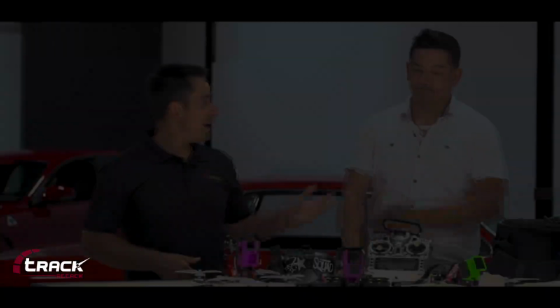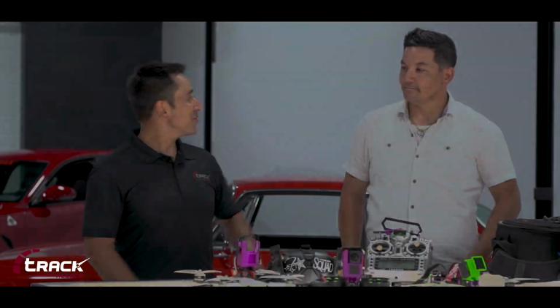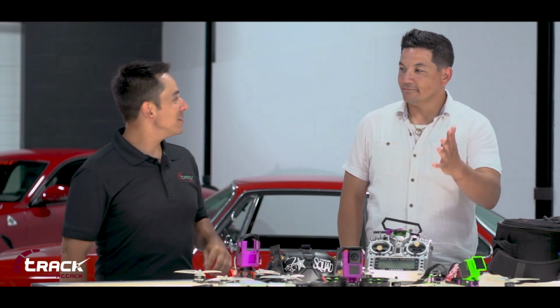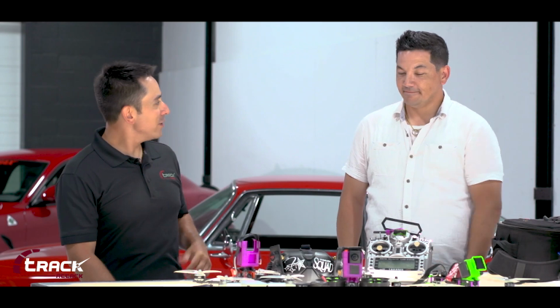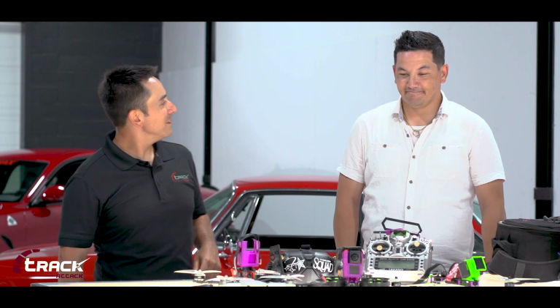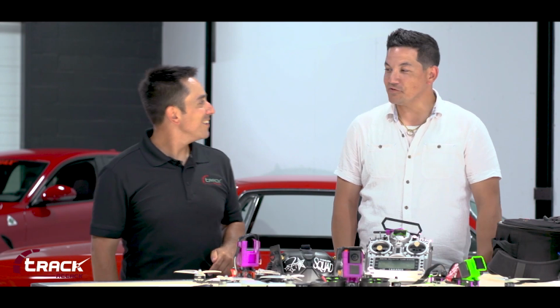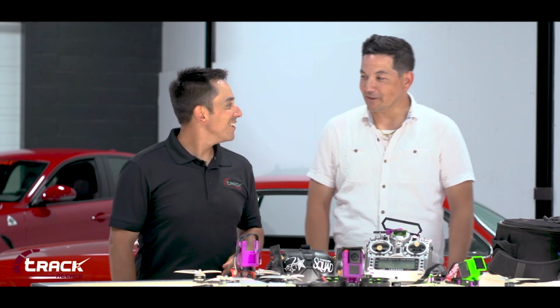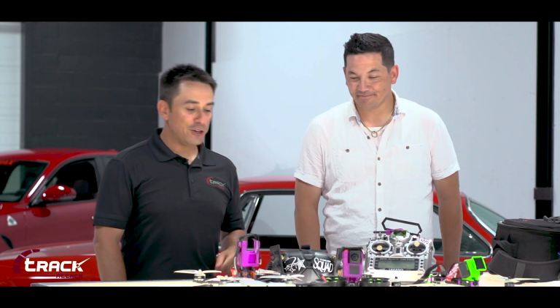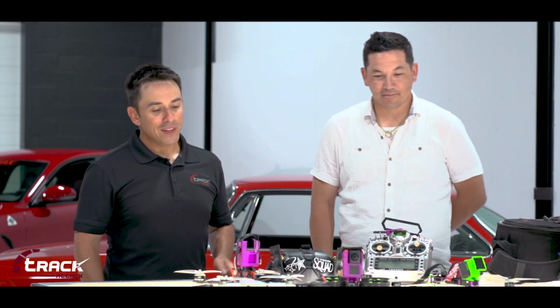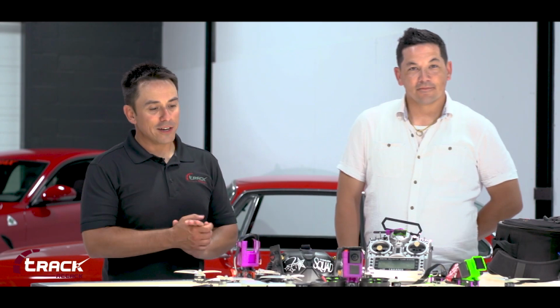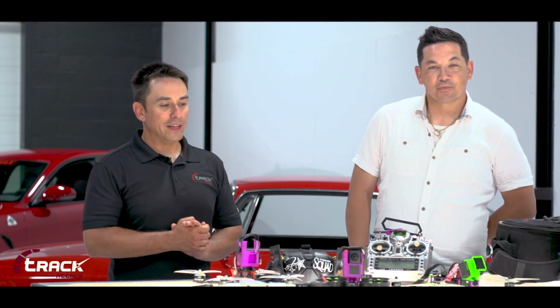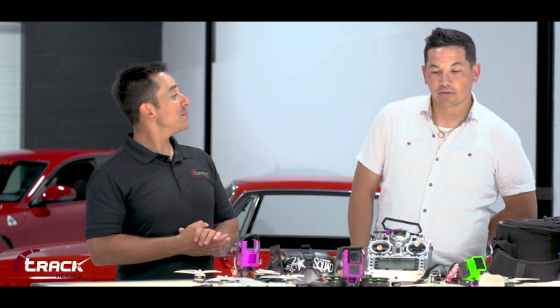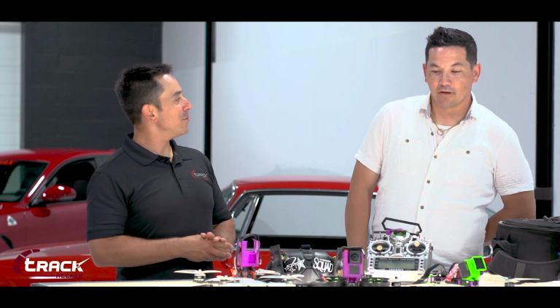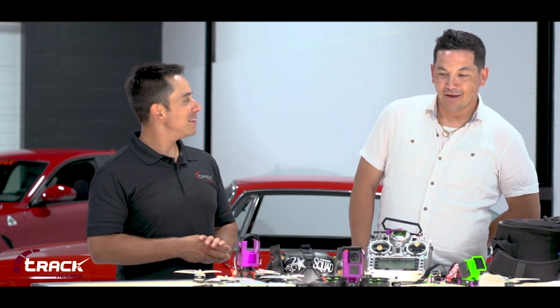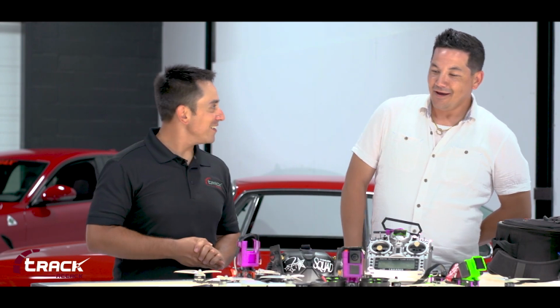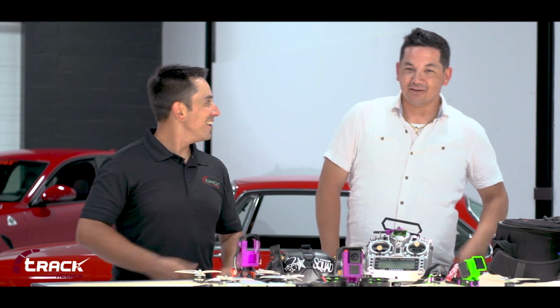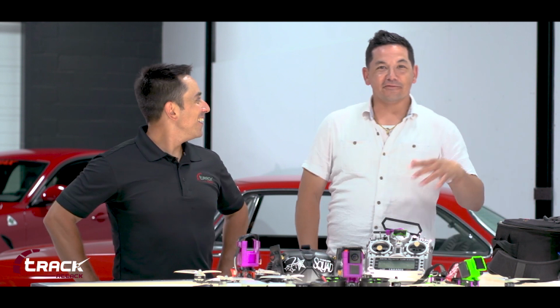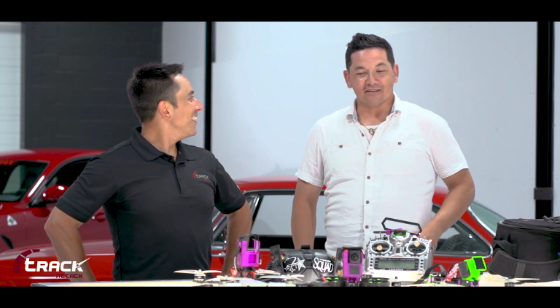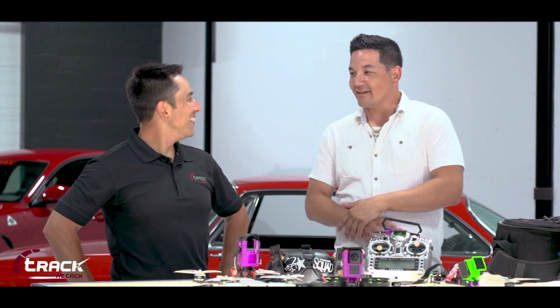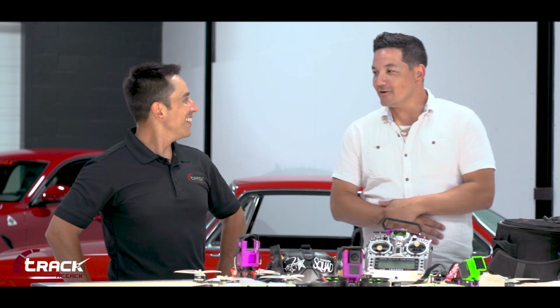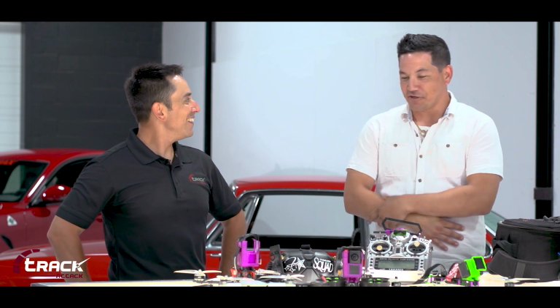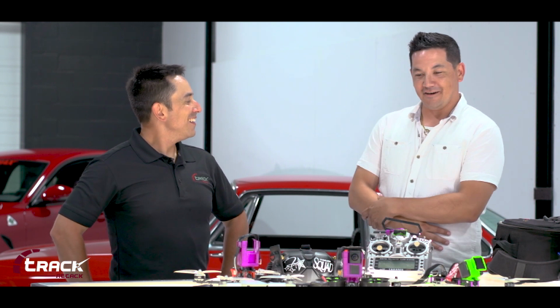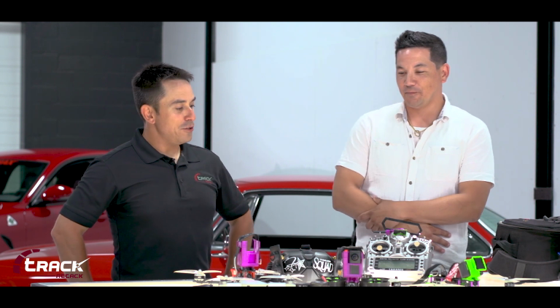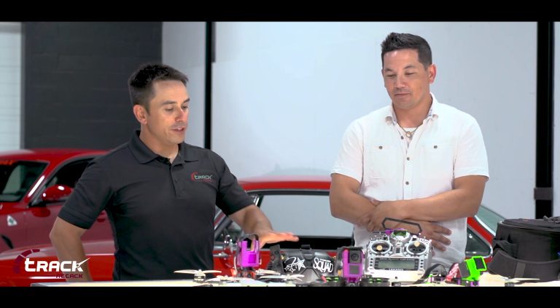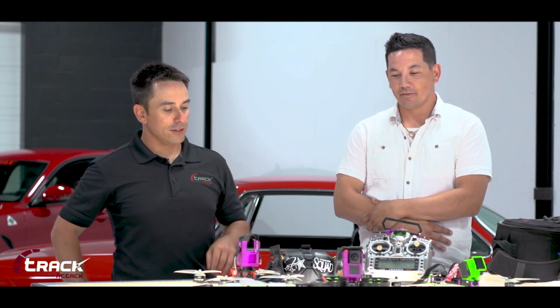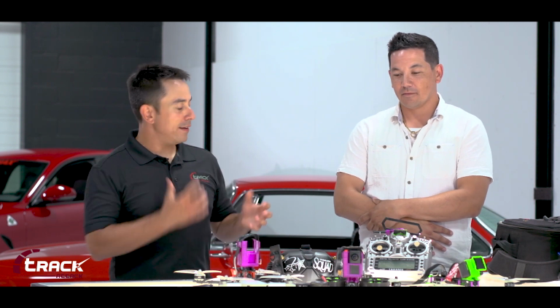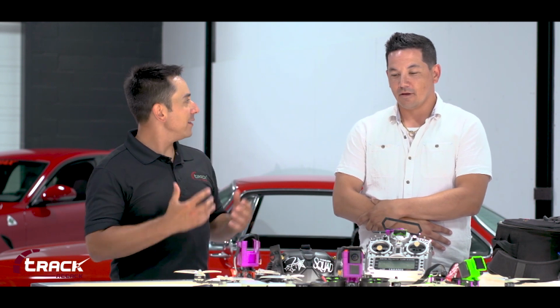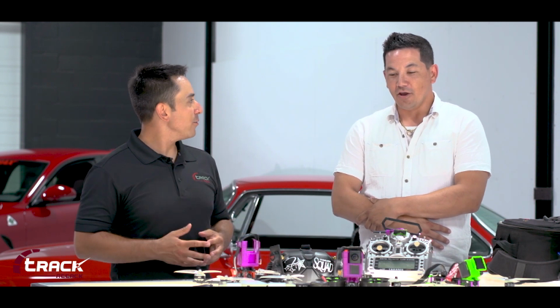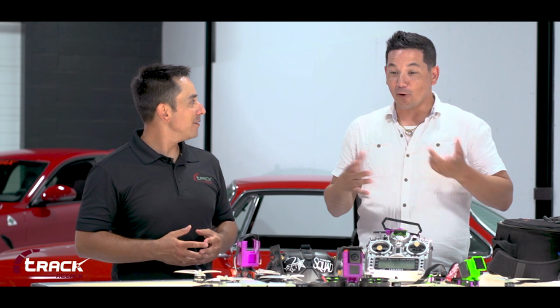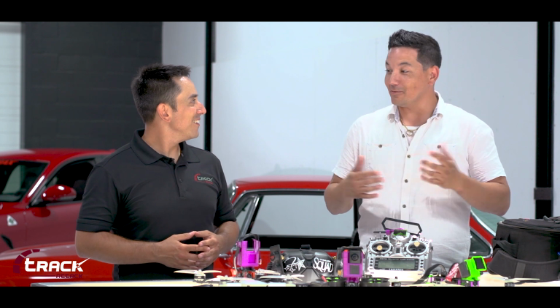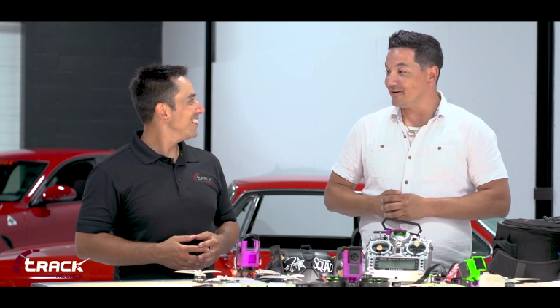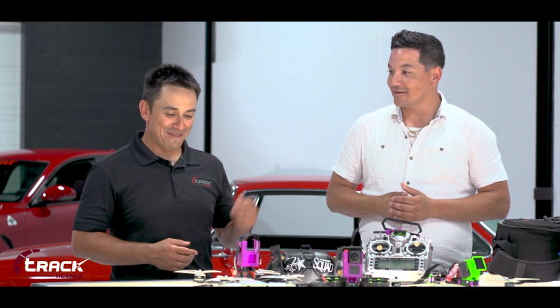Hey Abbie, thanks for coming out today and joining us. Thanks for having me. So how do you feel being in front of the camera today instead of behind it? It's a little bit different being on this side of the camera. If you put the goggles on, will that help make it easier for you? You know what, probably it could.